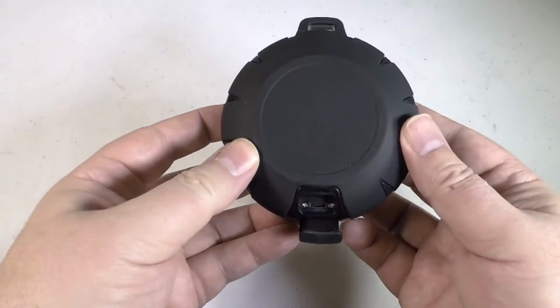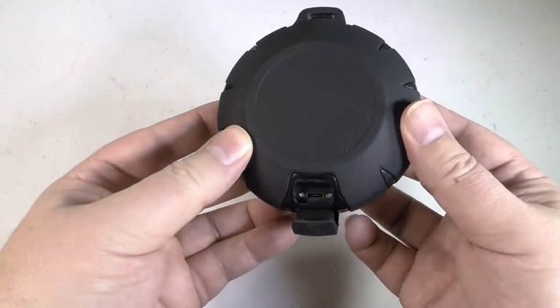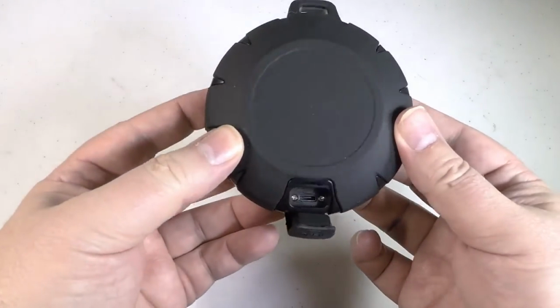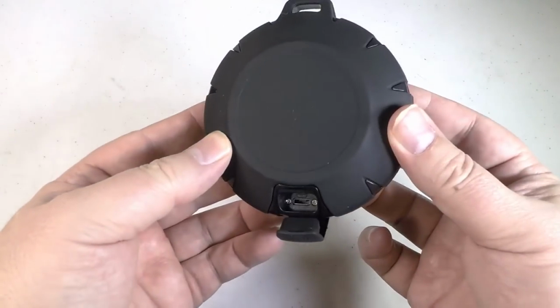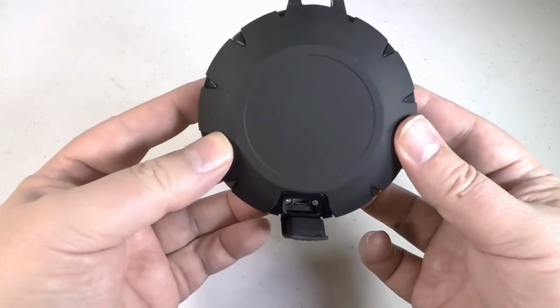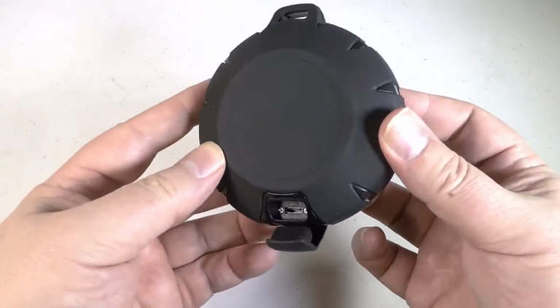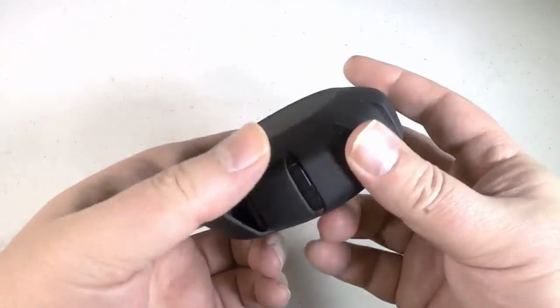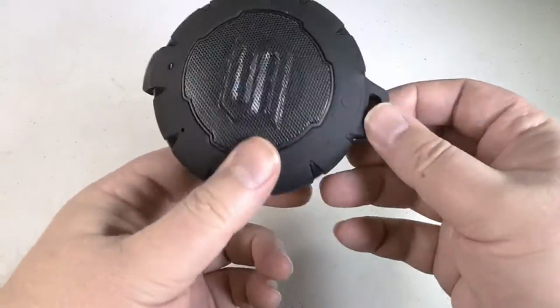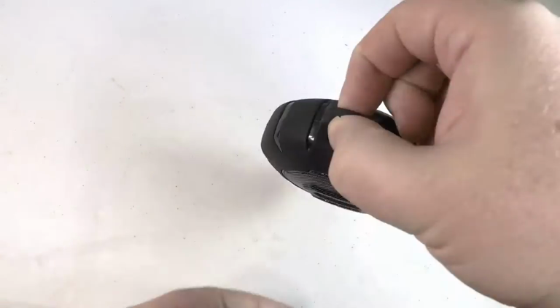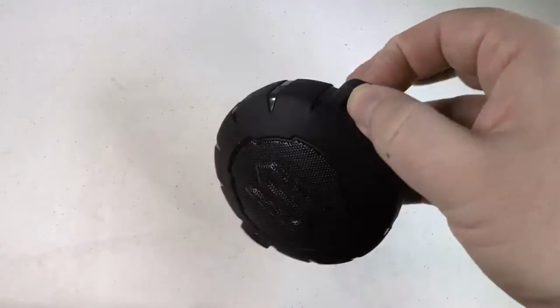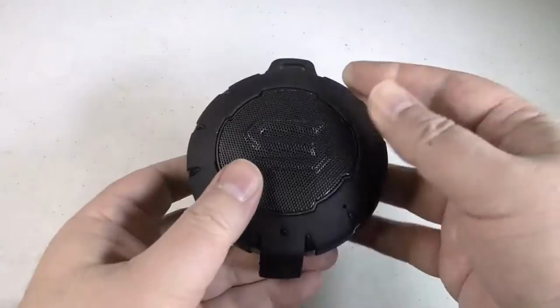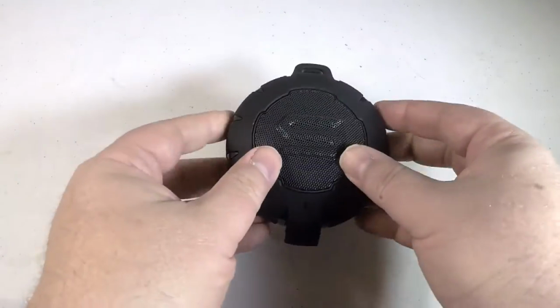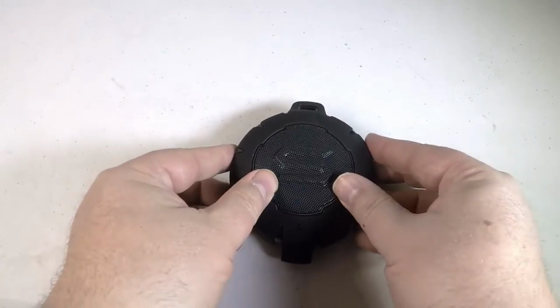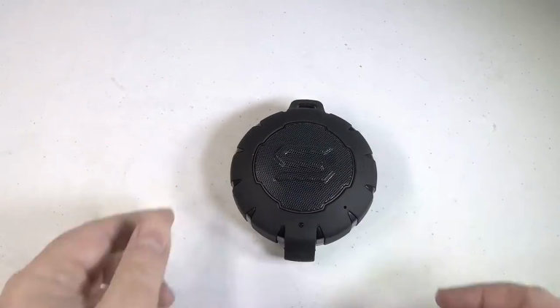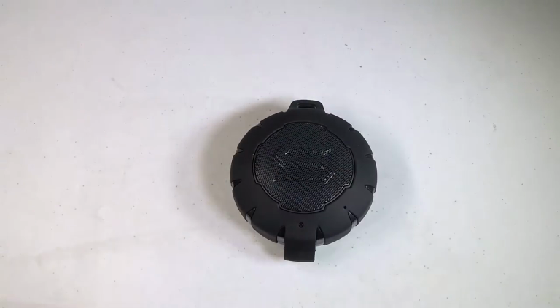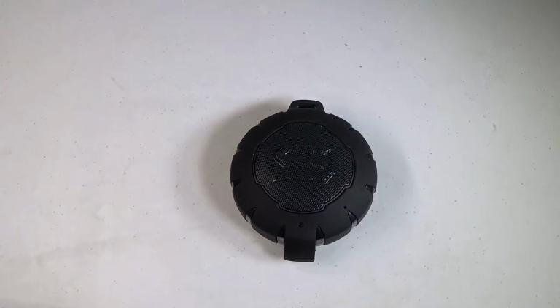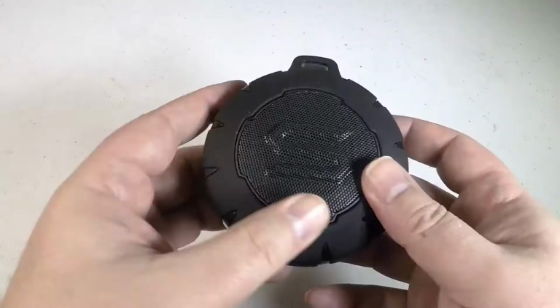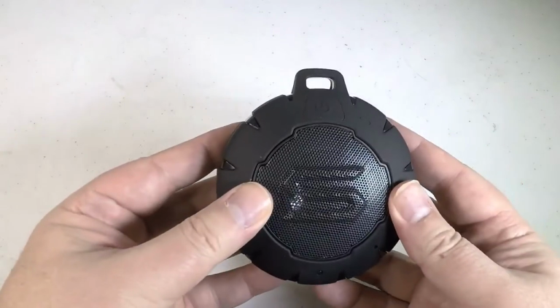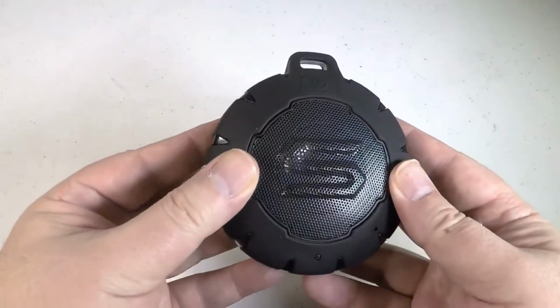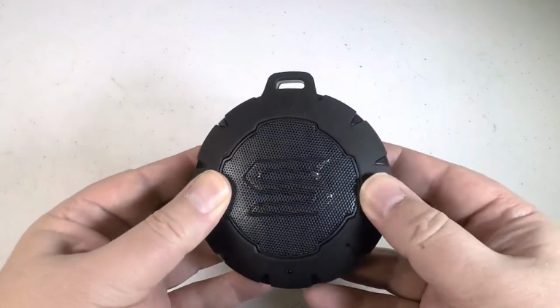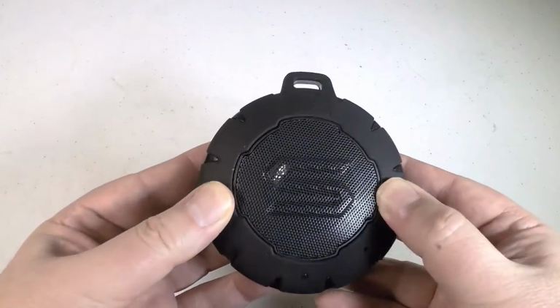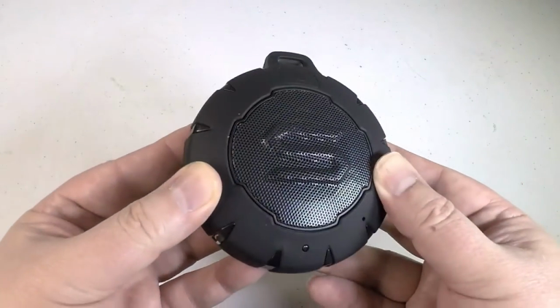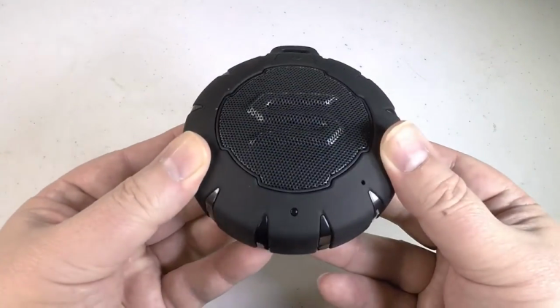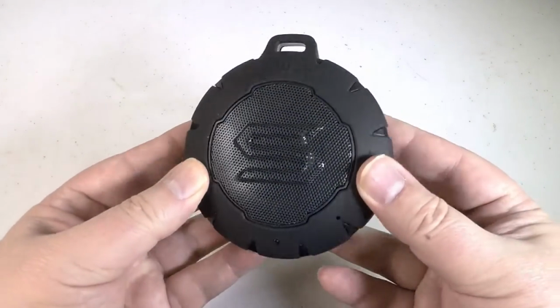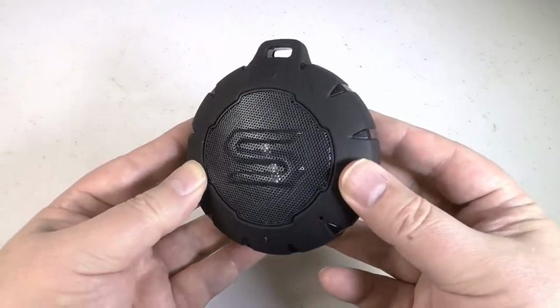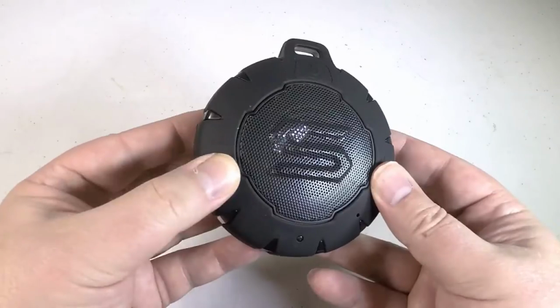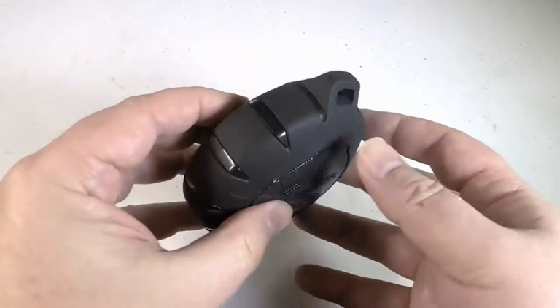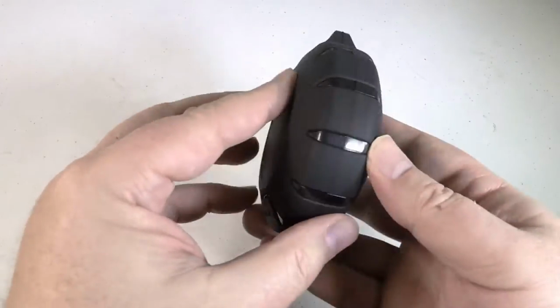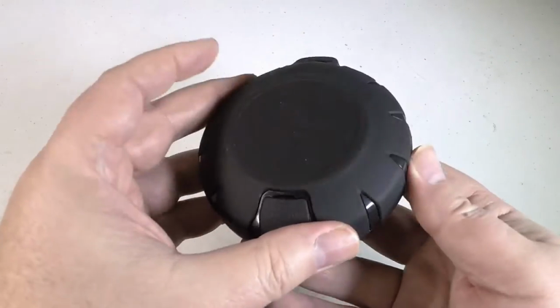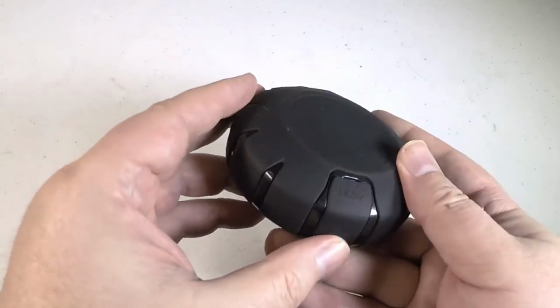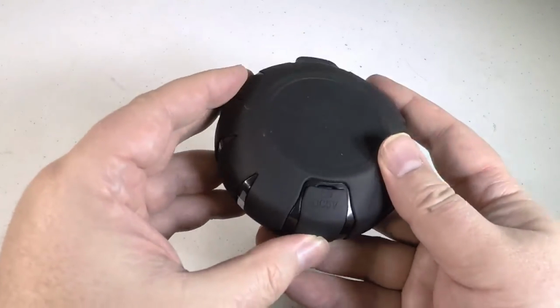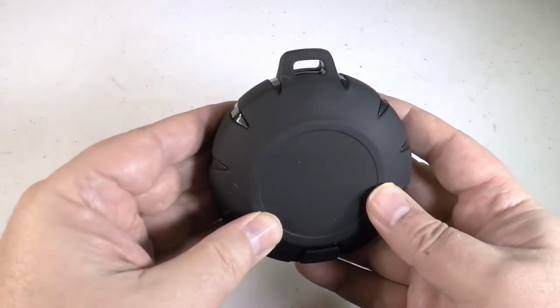I was really impressed with this. It's got a 32-foot Bluetooth range, and it's got operating keys built into it — your answer key, volume control, power on, power off, all that sort of good stuff.